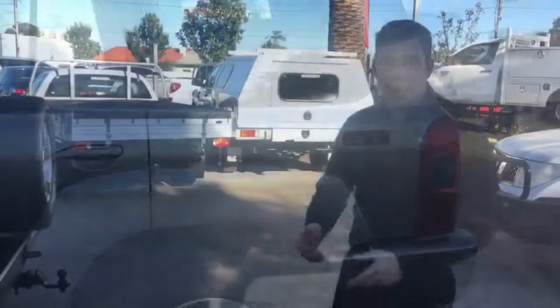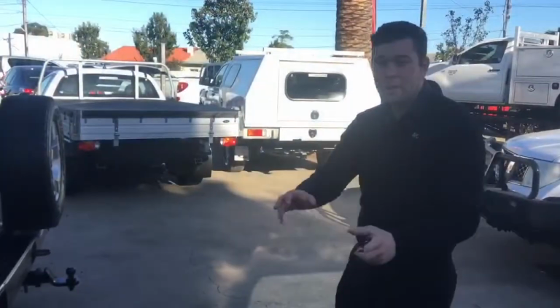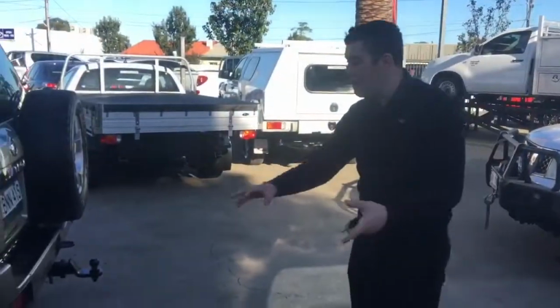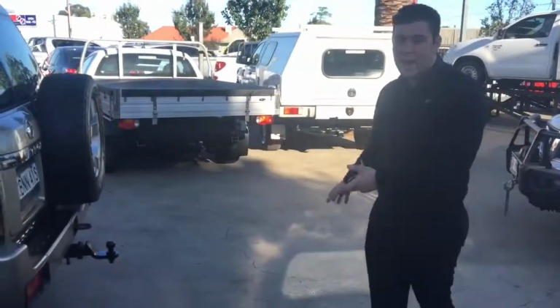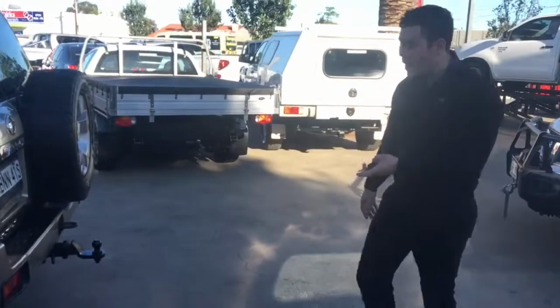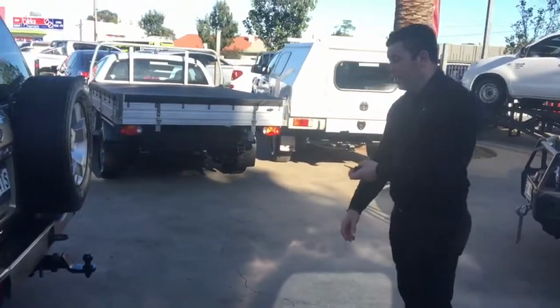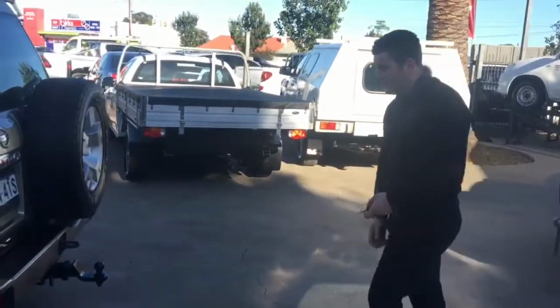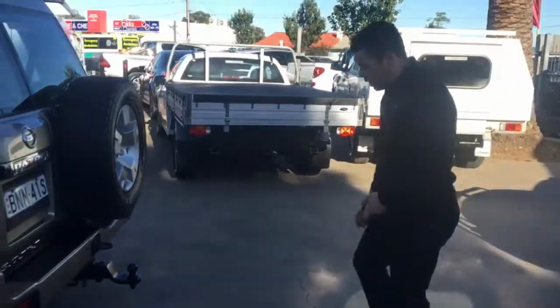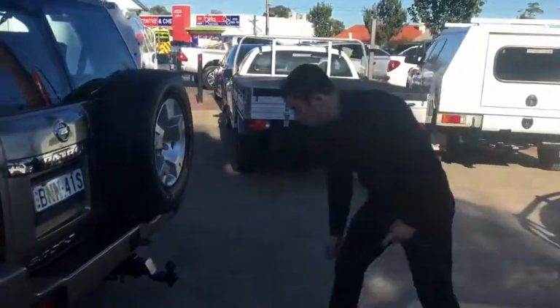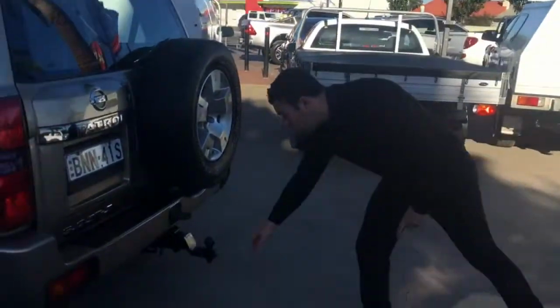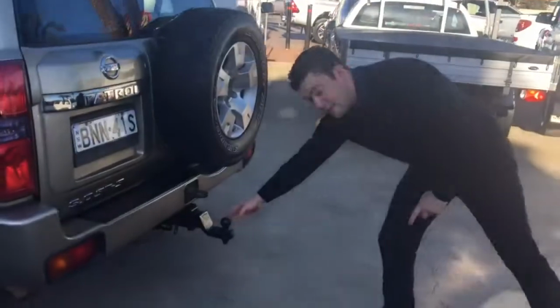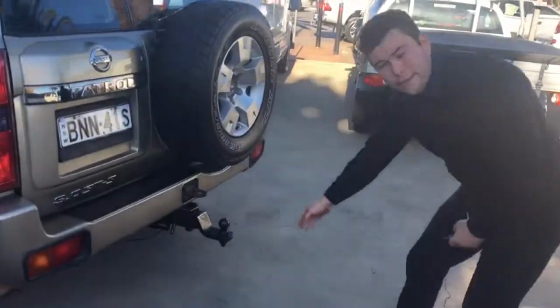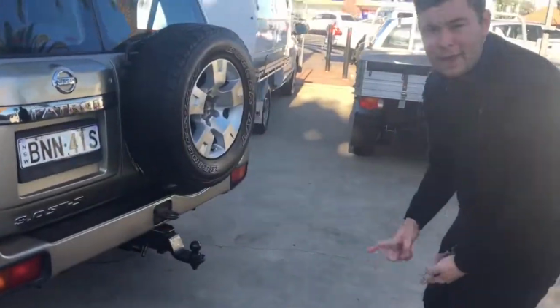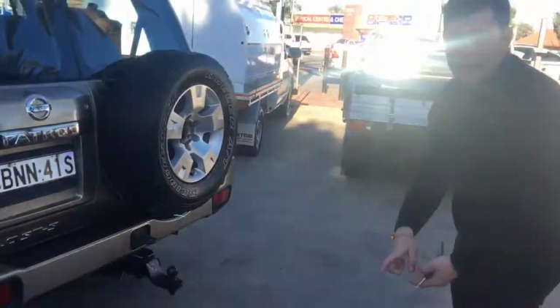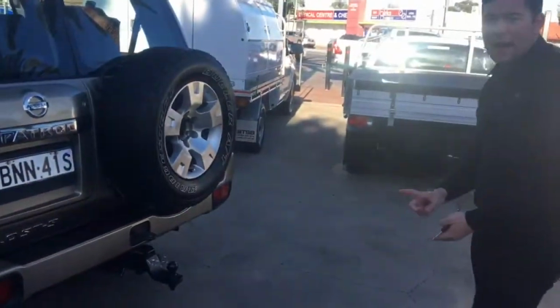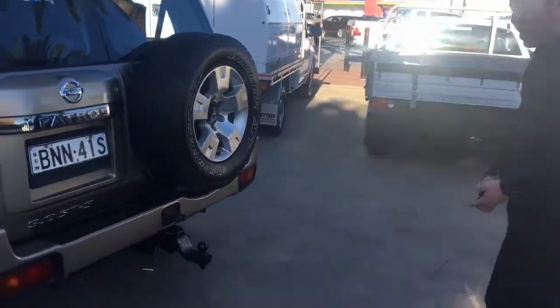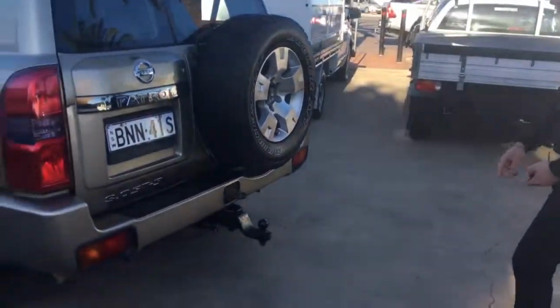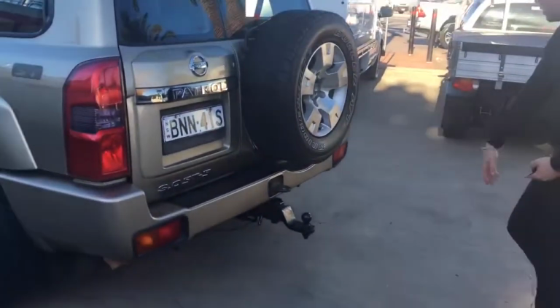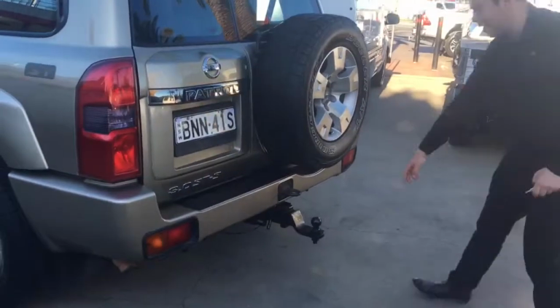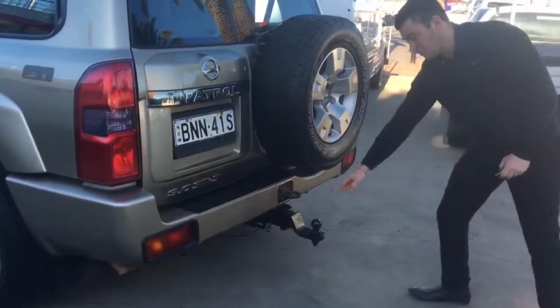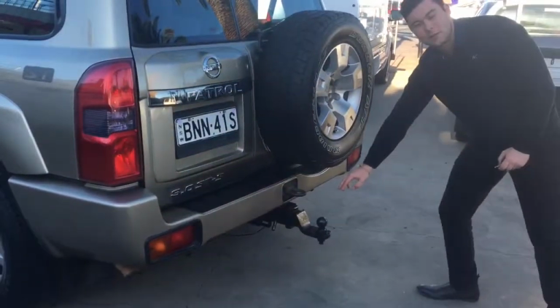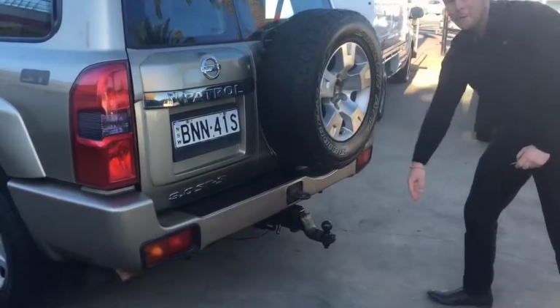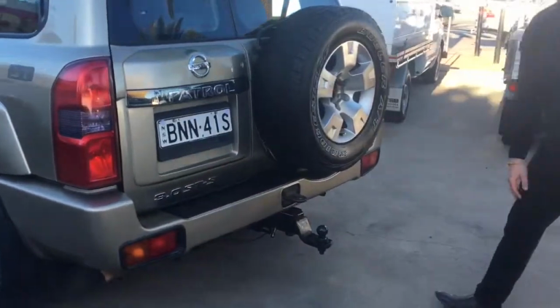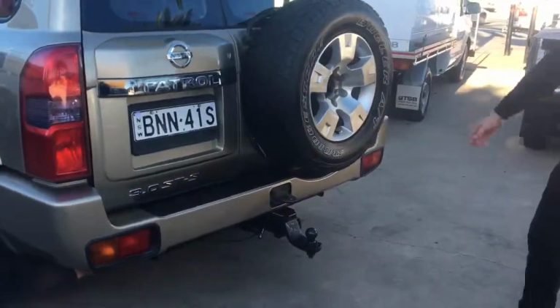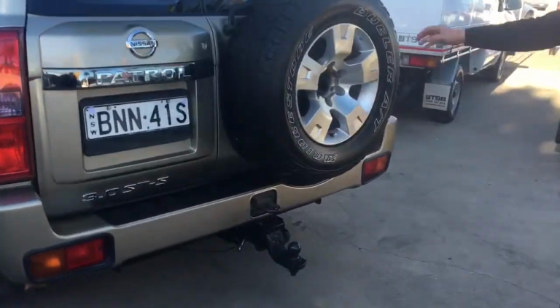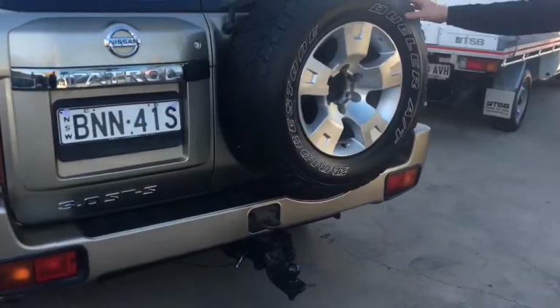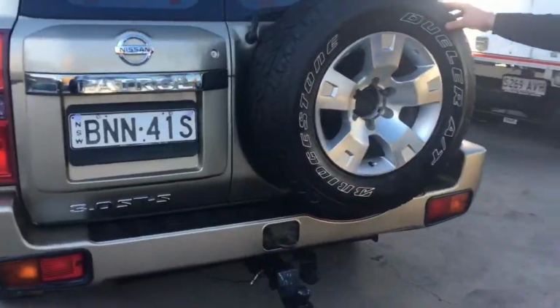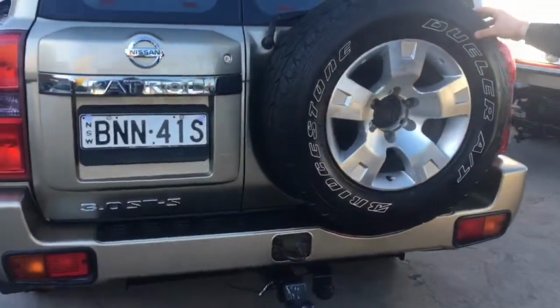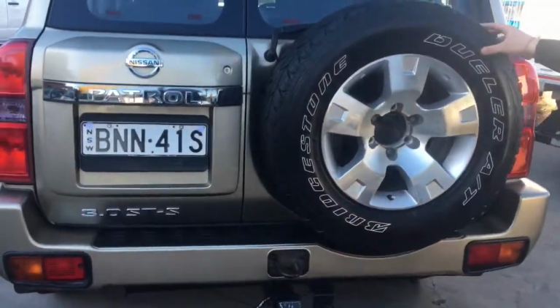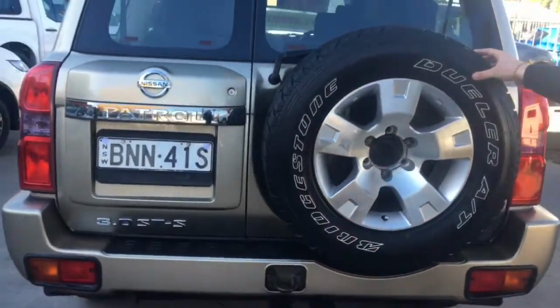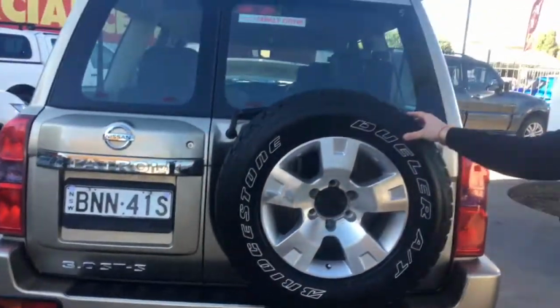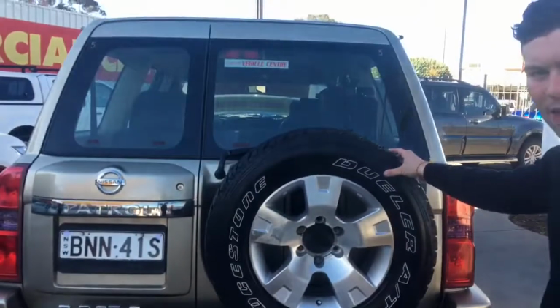Moving around the back of the car now, as you can see, you've got your heavy-duty tow bar set up here for your camper trailer and your caravan. You've also got your electric brakes here as well. And obviously the new spare on the back is there, as you can see.